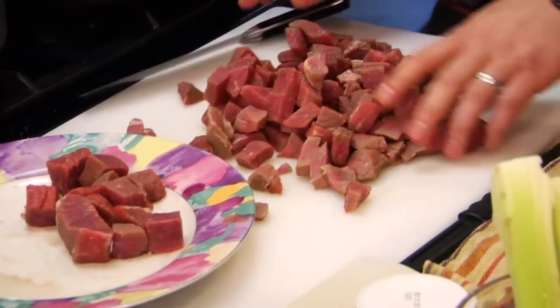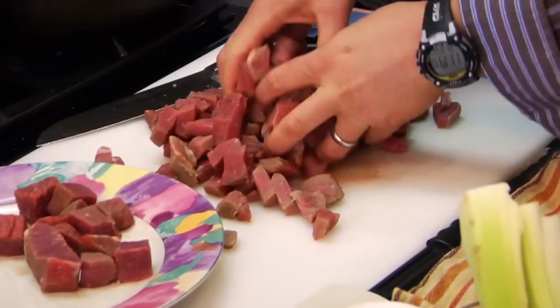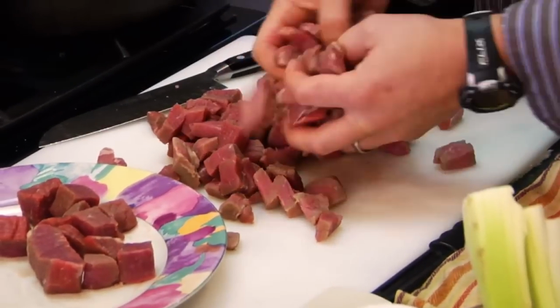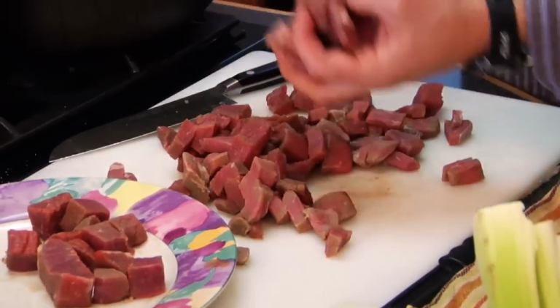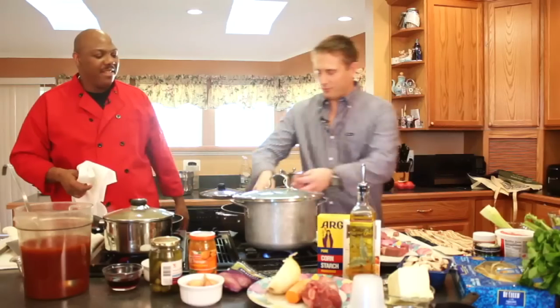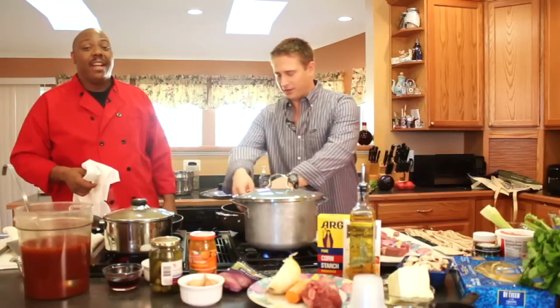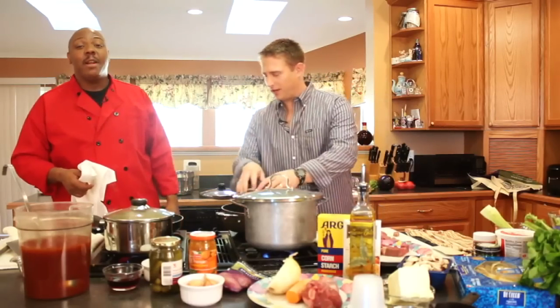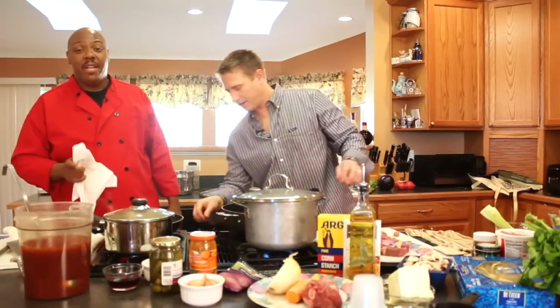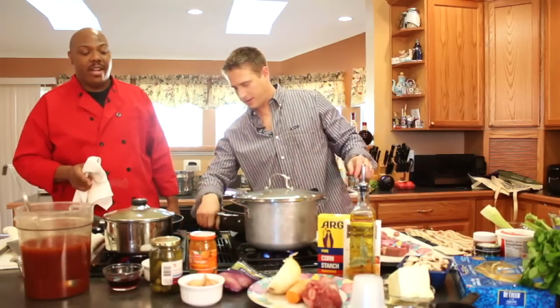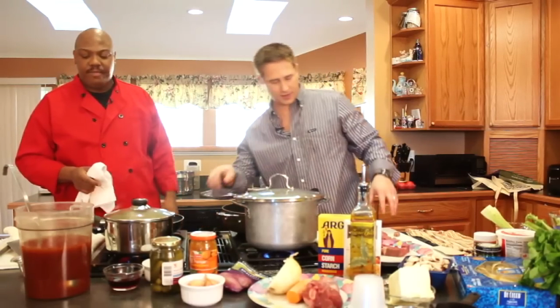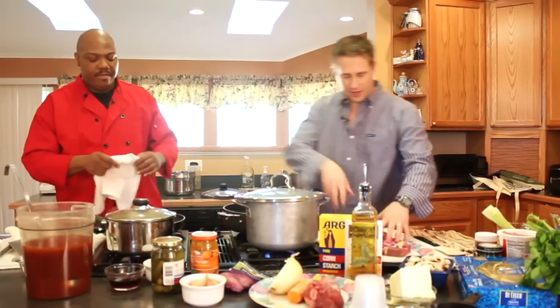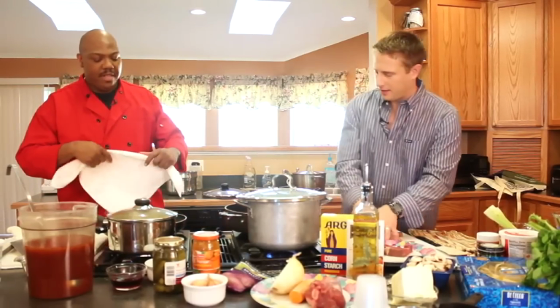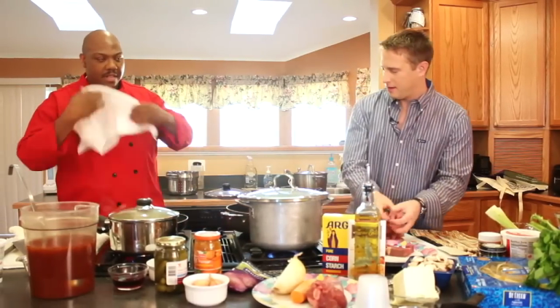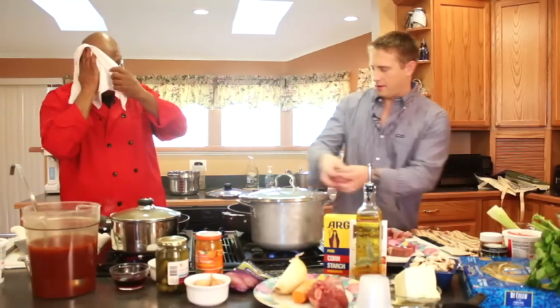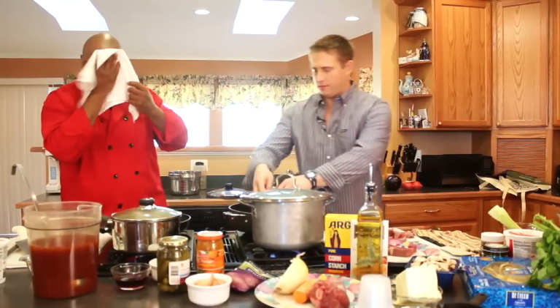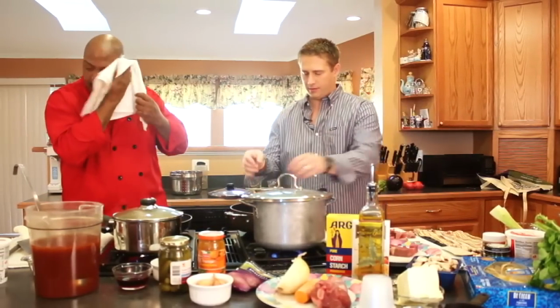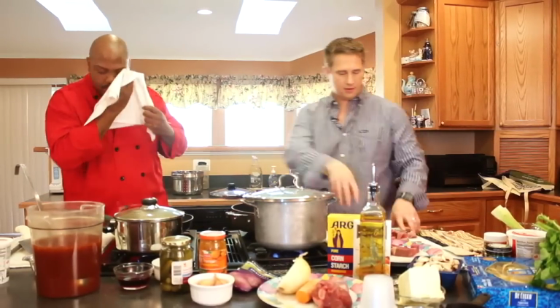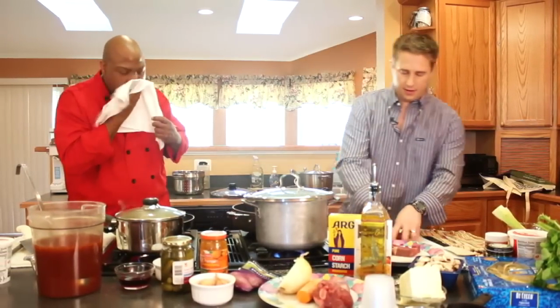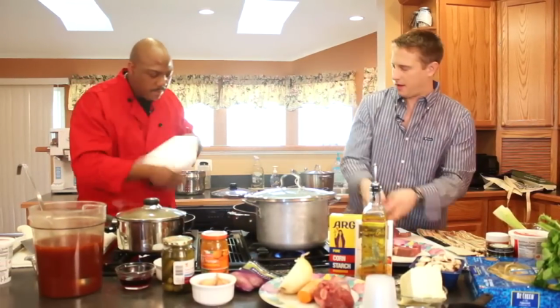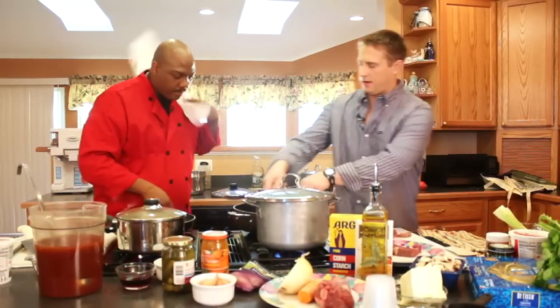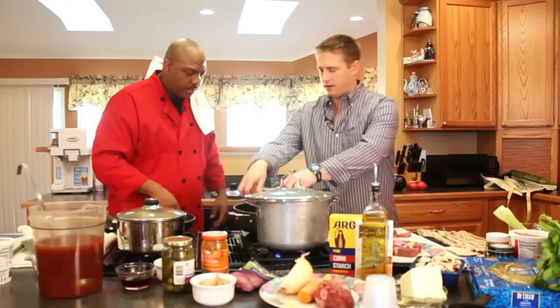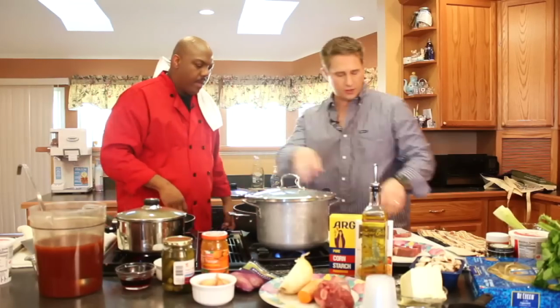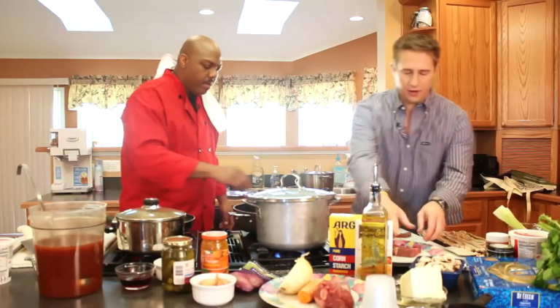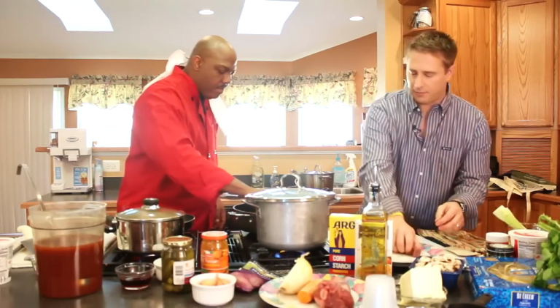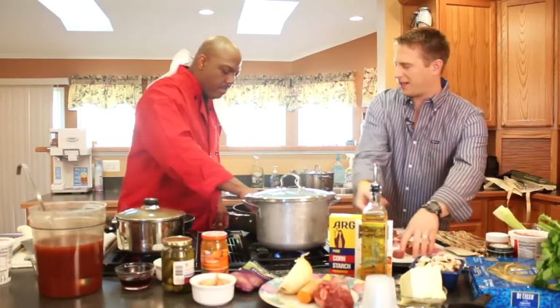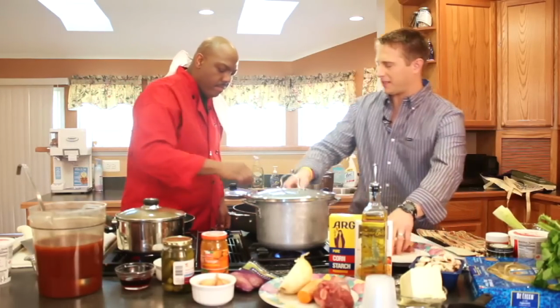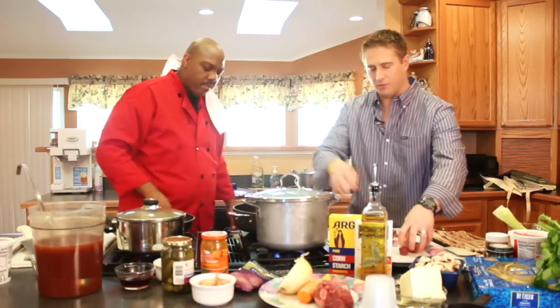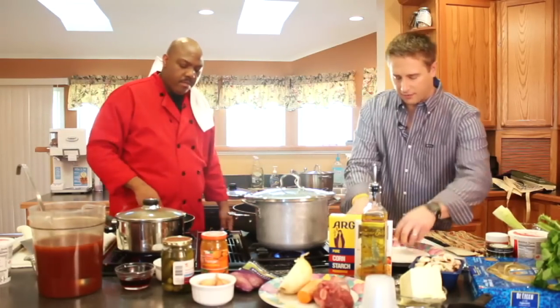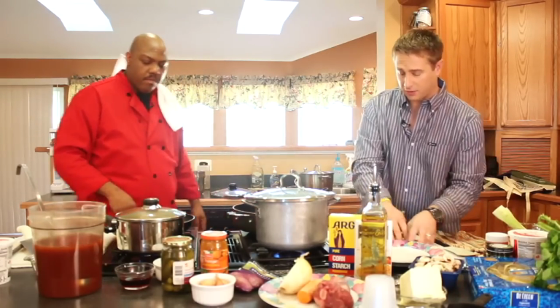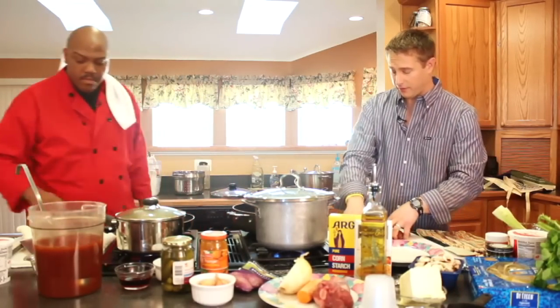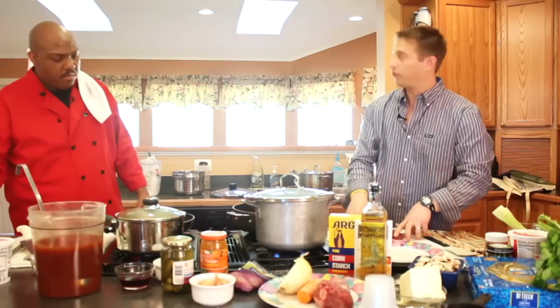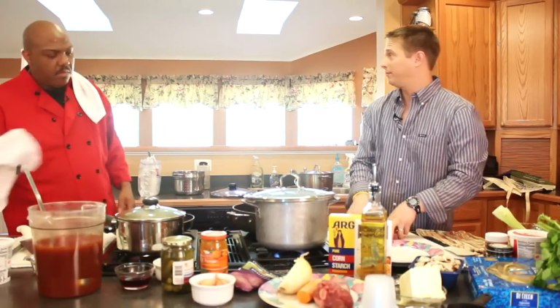You got your meat all cut up. Then we just toss it in here. We're just going to brown that up. It's going to take a few minutes because we have so much meat.